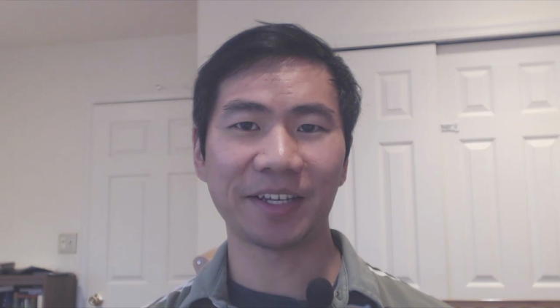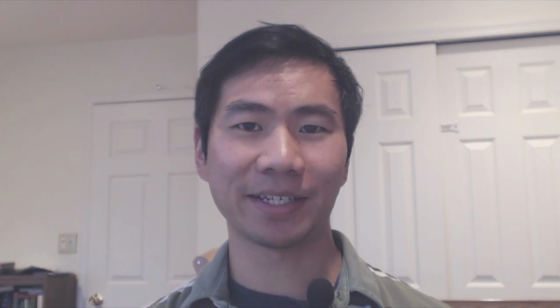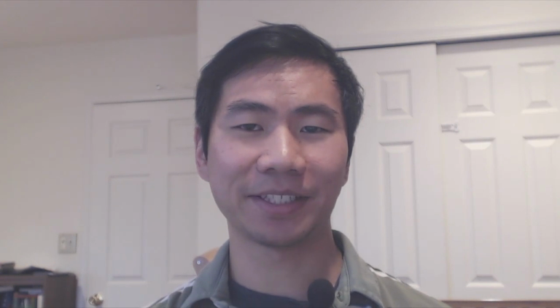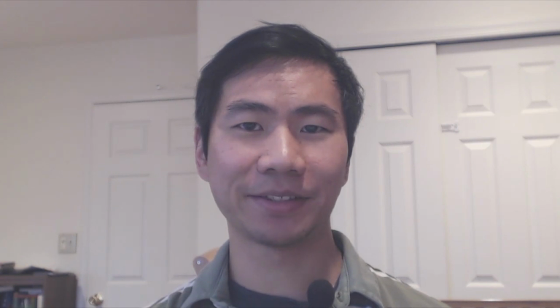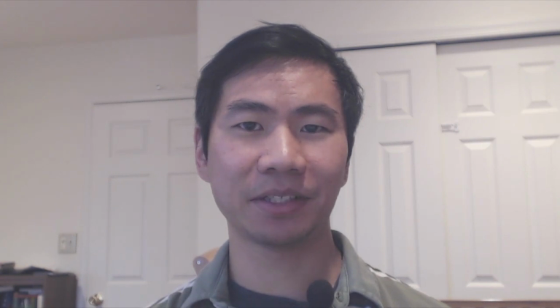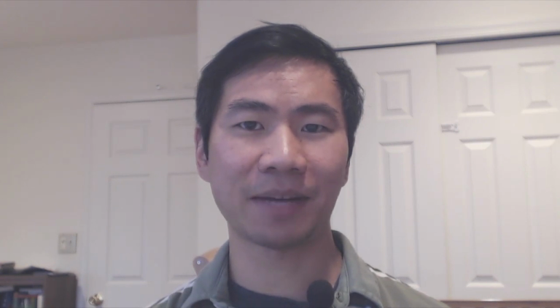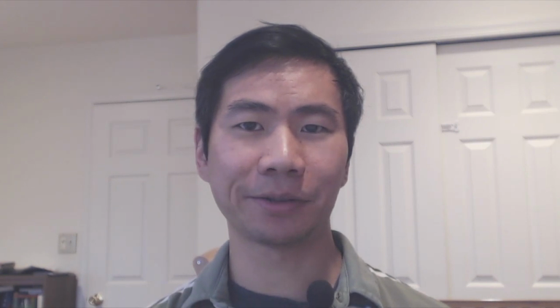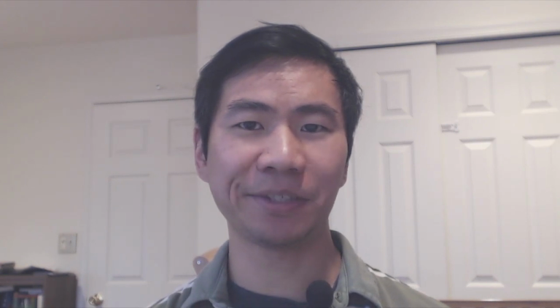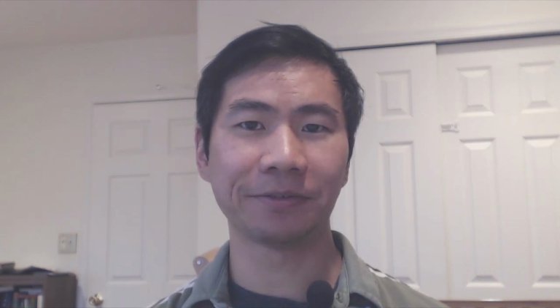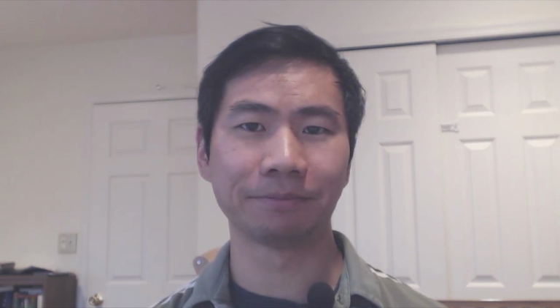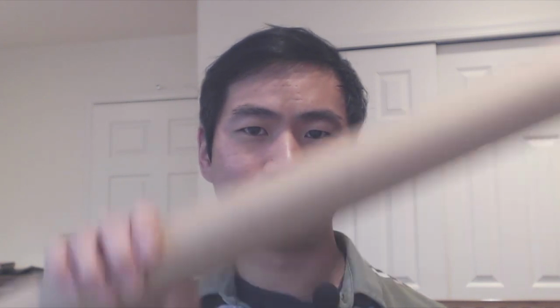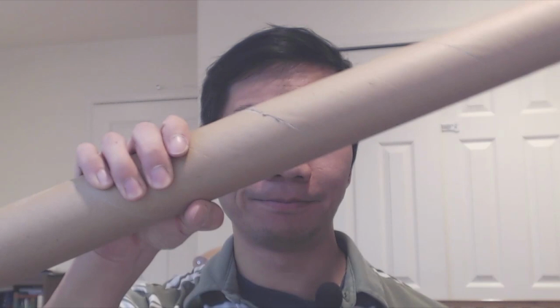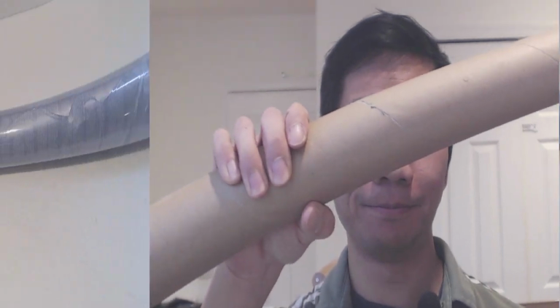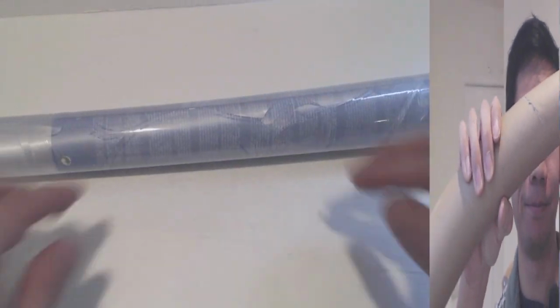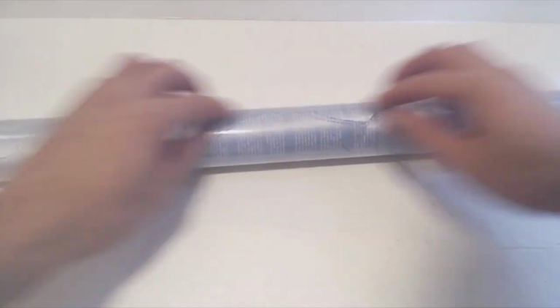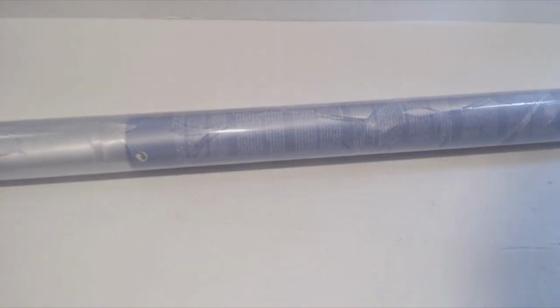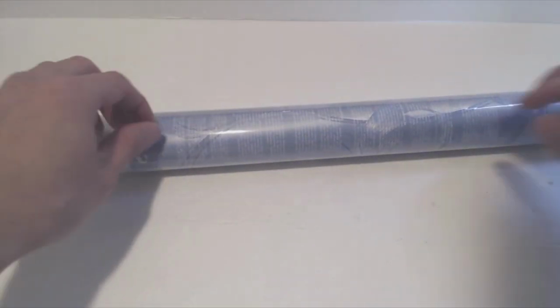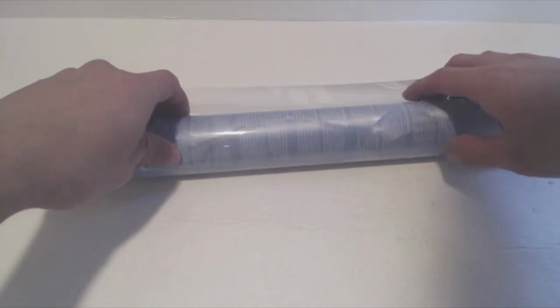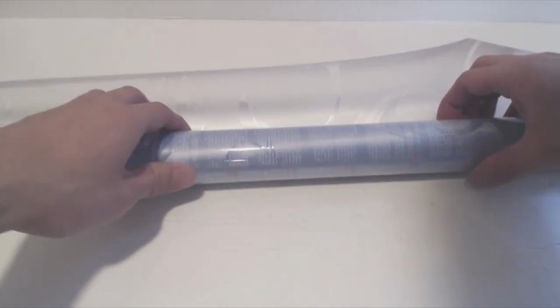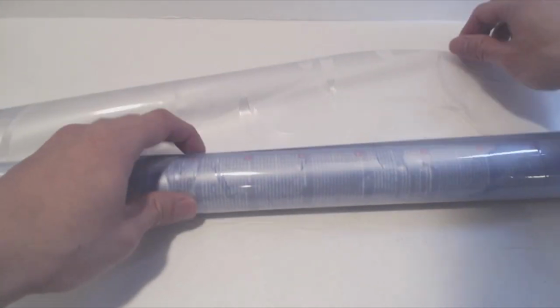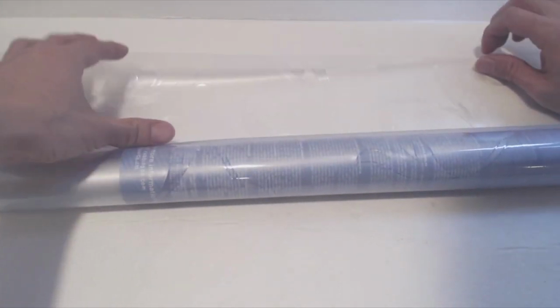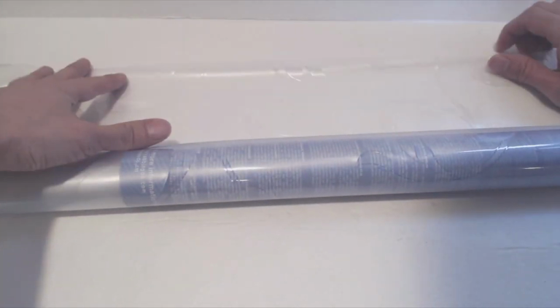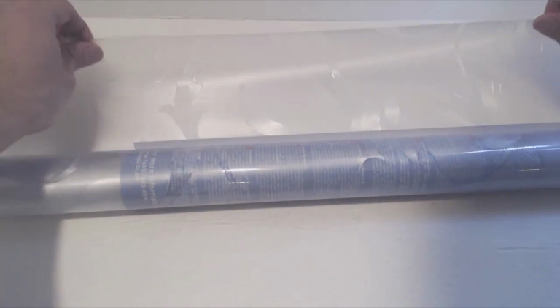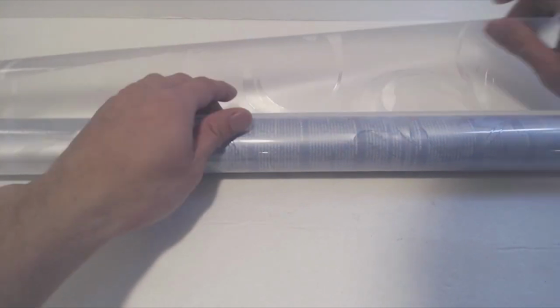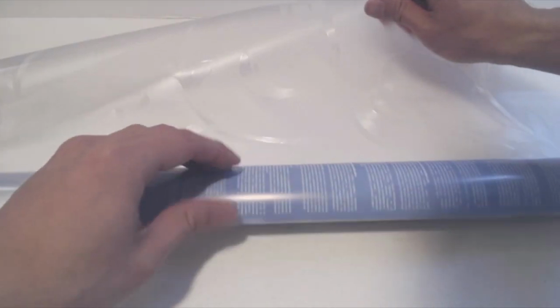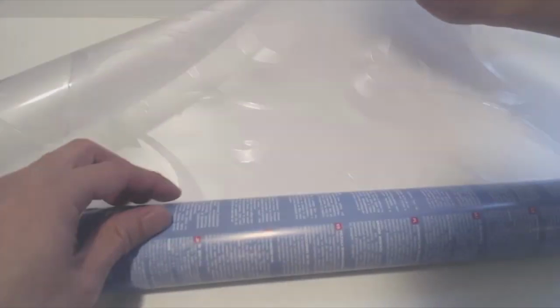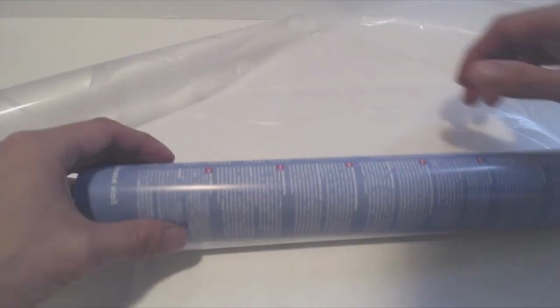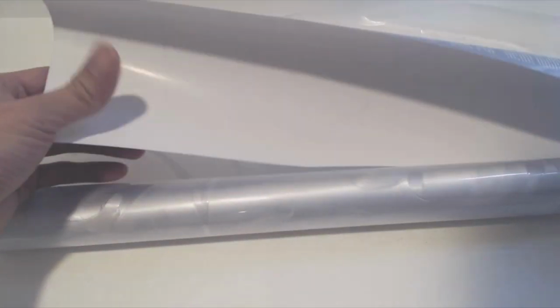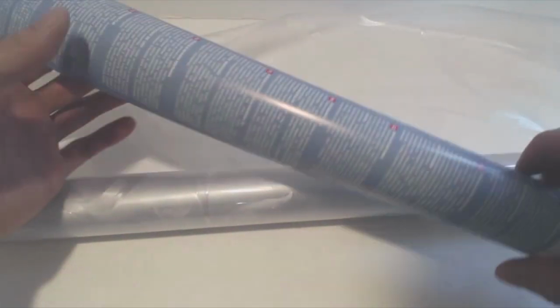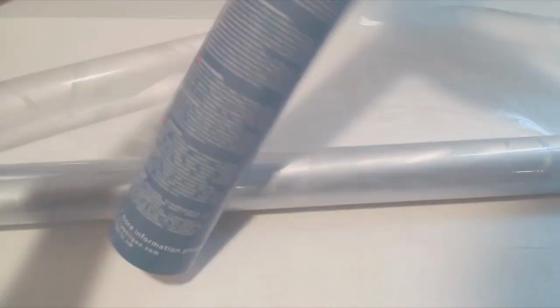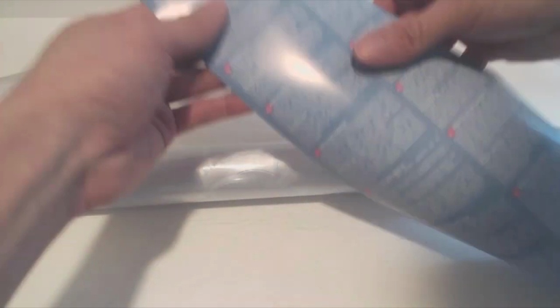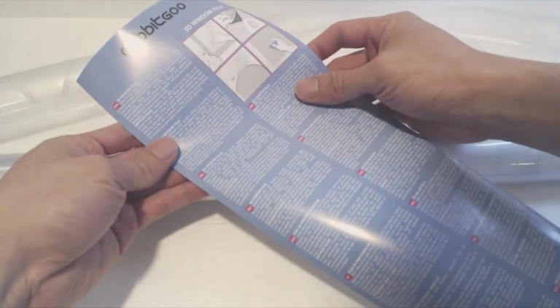Hey, what's up guys? Phil here, and this is a review of the Rabbit Goo 3D Window Film. You will receive a 3 foot by 6 and a half foot roll of window film. The instructions are rolled inside the film as an insert, and they're straightforward and easy to follow.